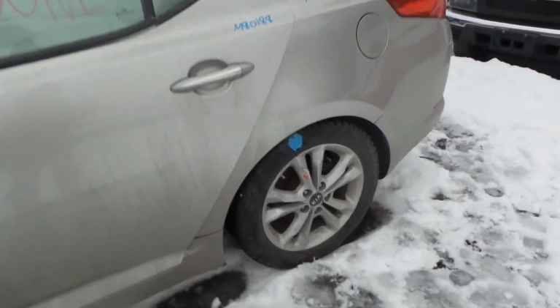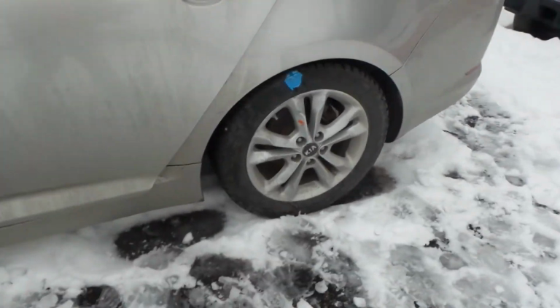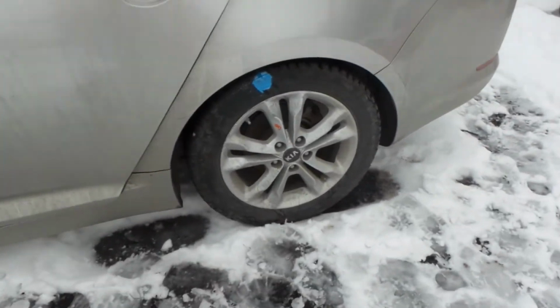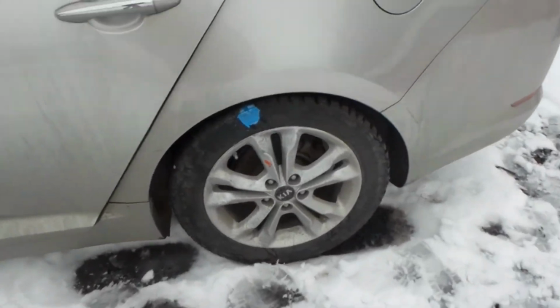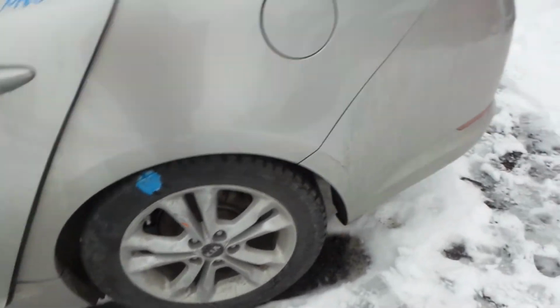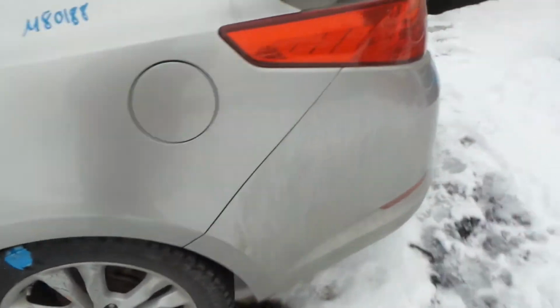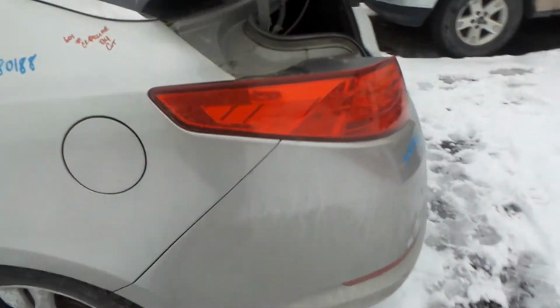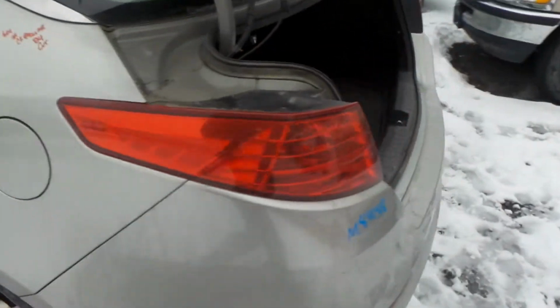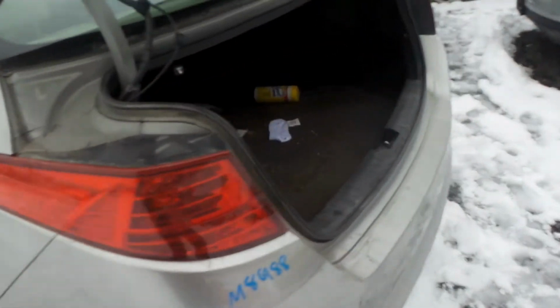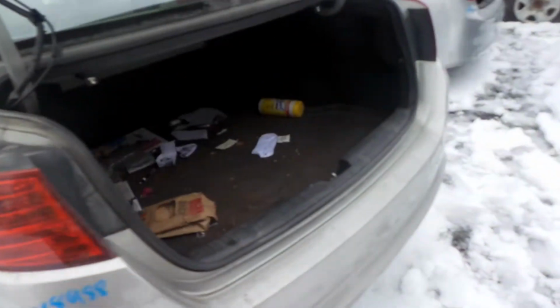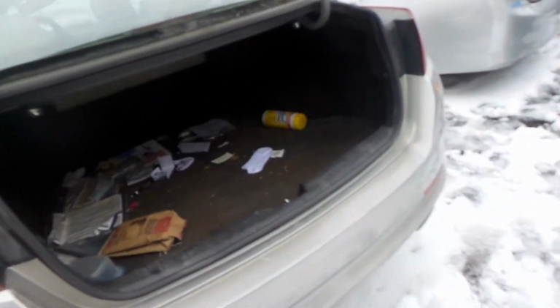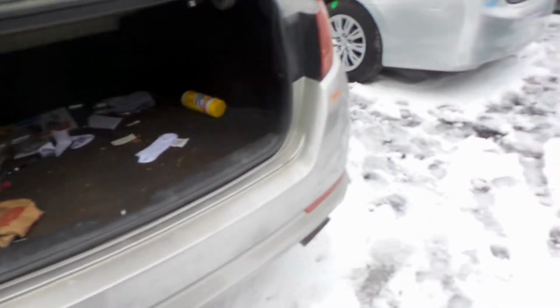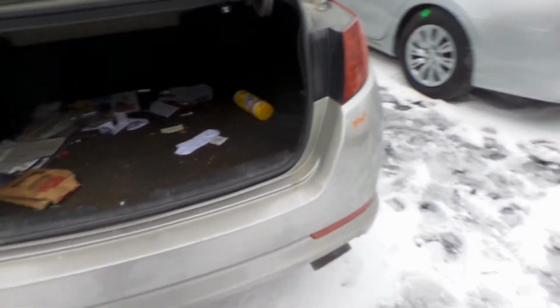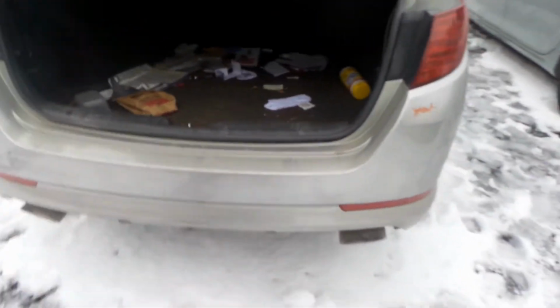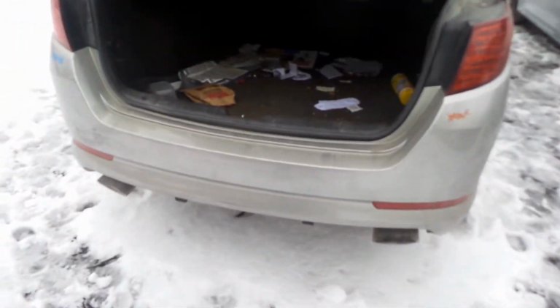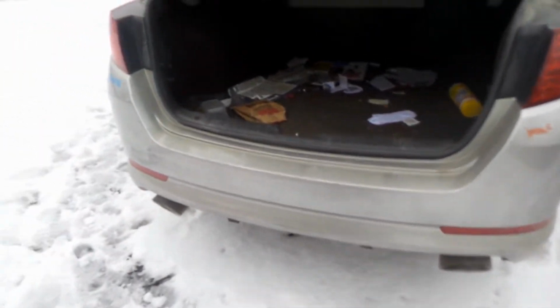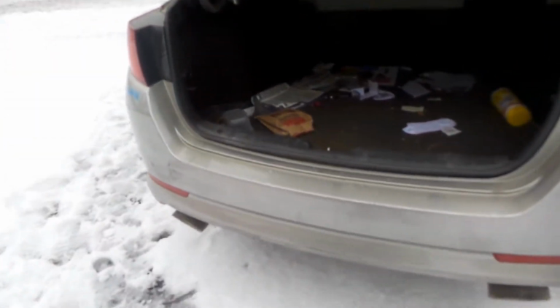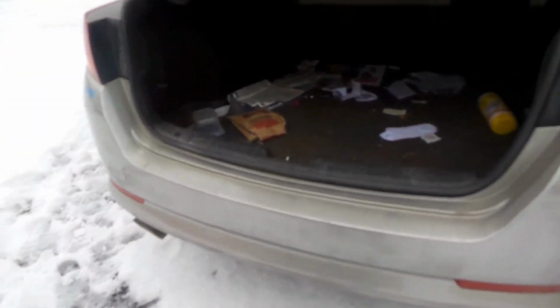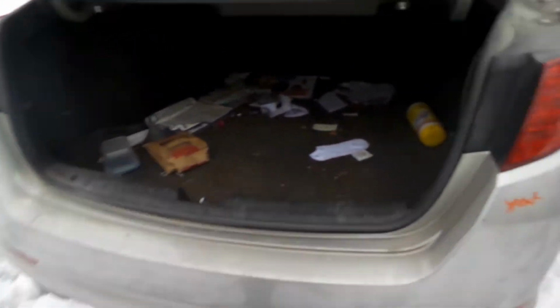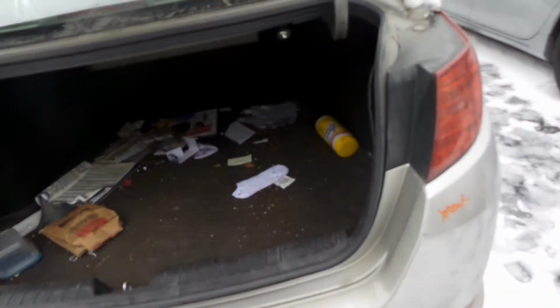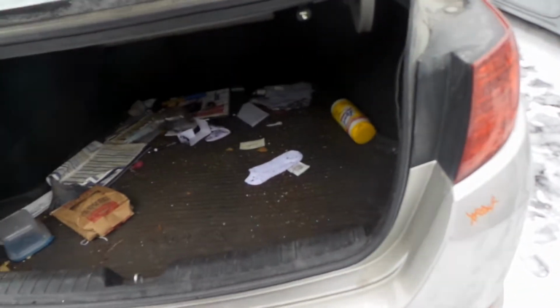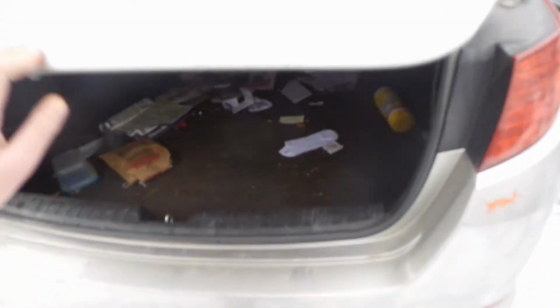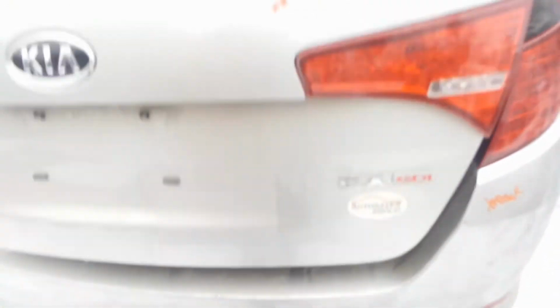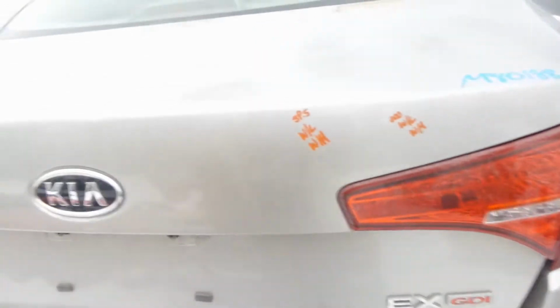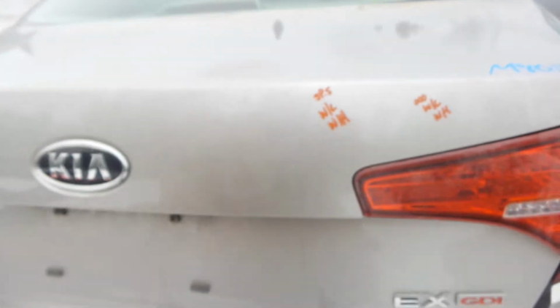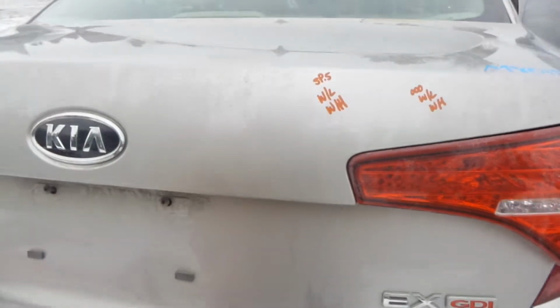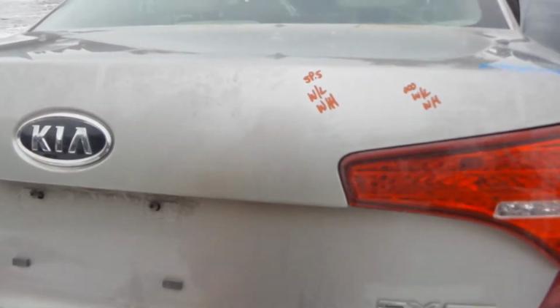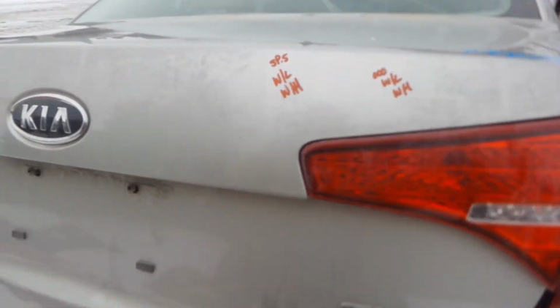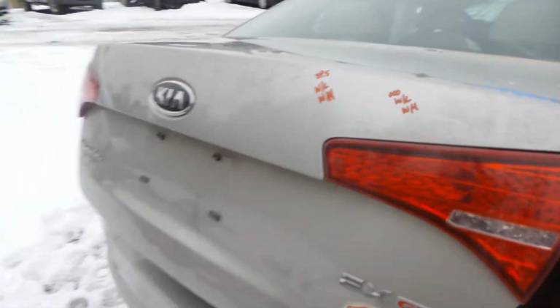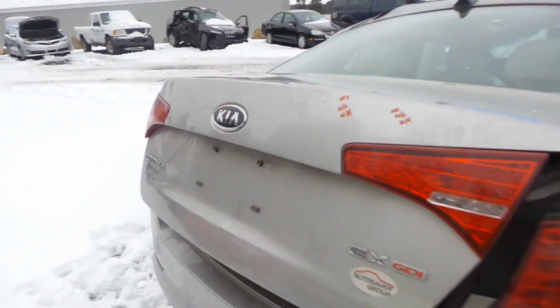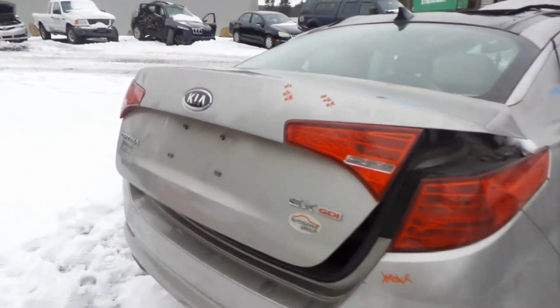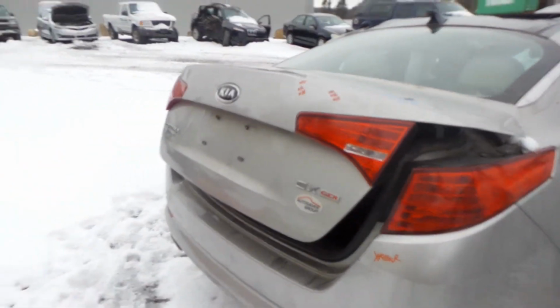We do have good complete rear suspension. Two good taillights. Rear bumper, good for rebar and foam. The lid is insurance quality with no damage, and it comes with the lights and the hinges.